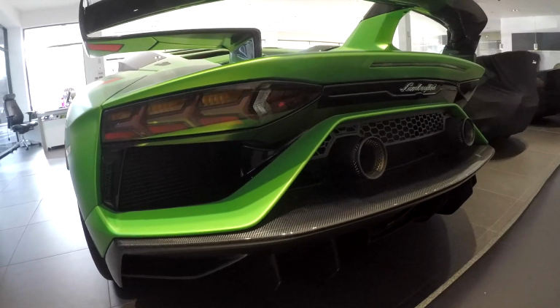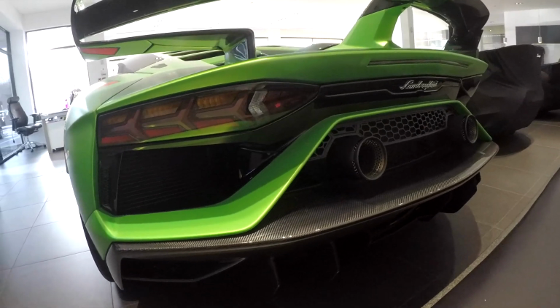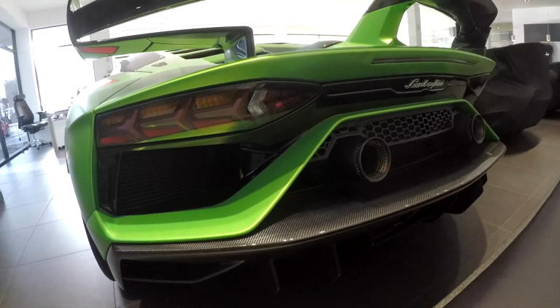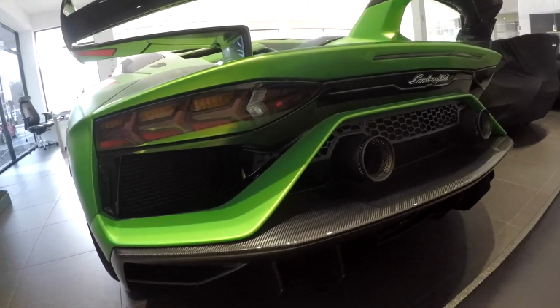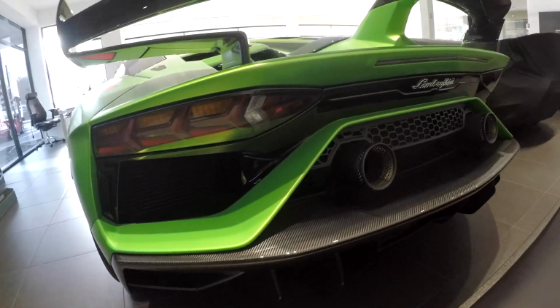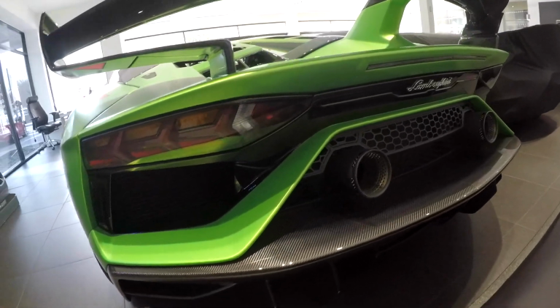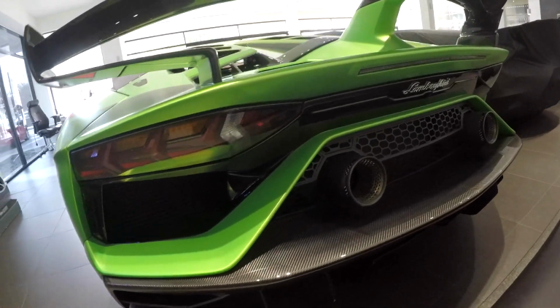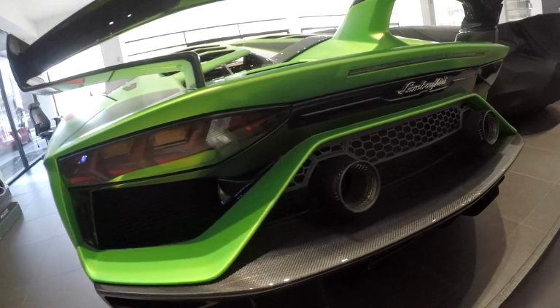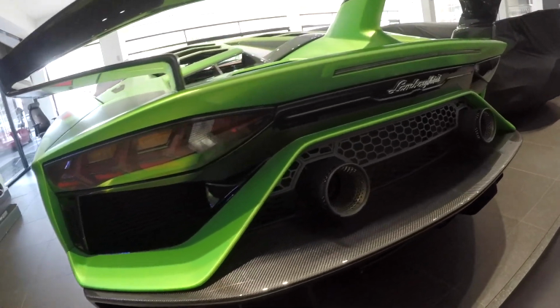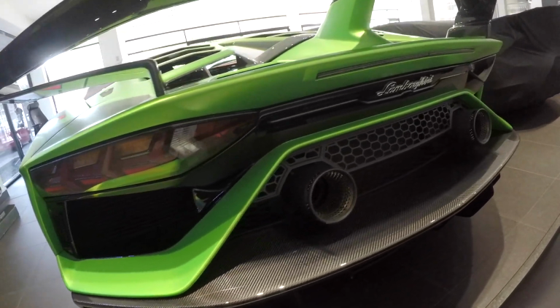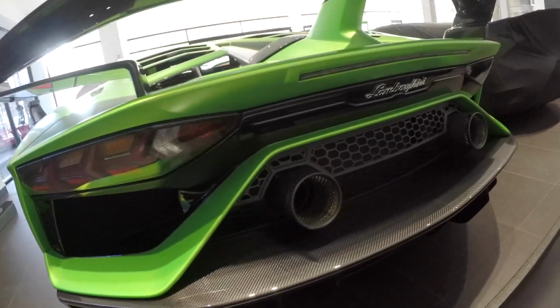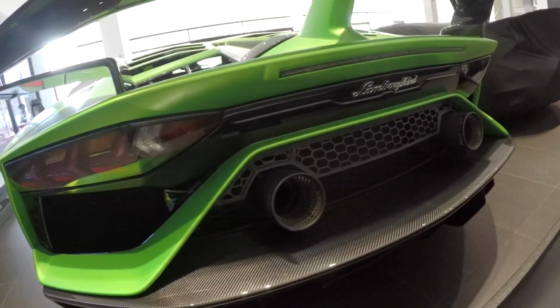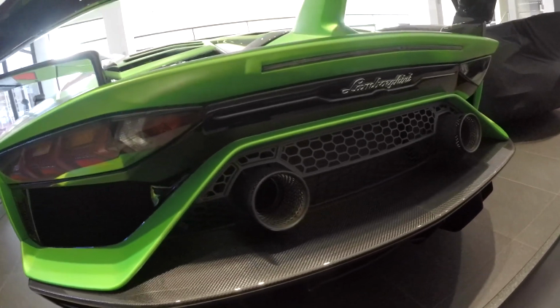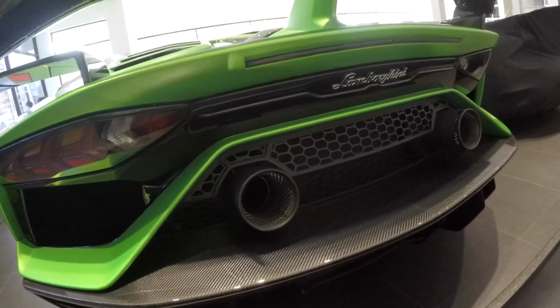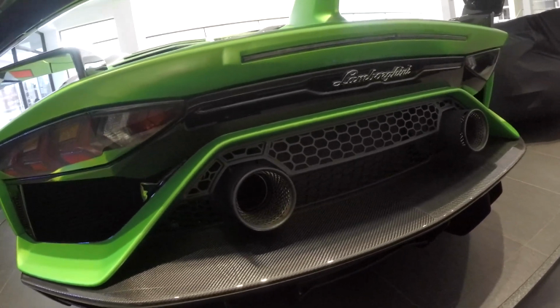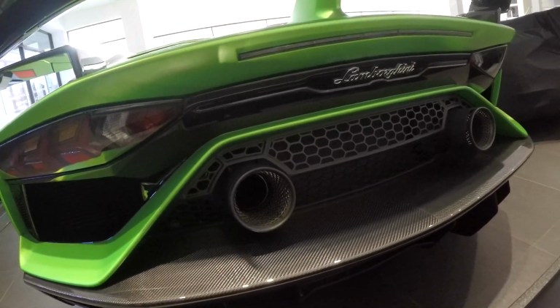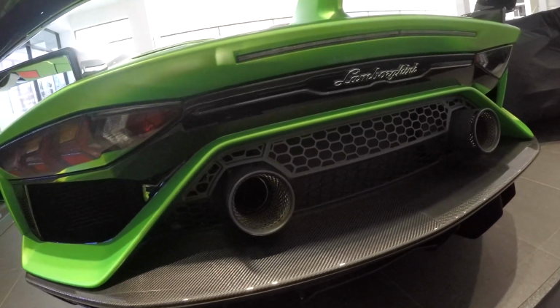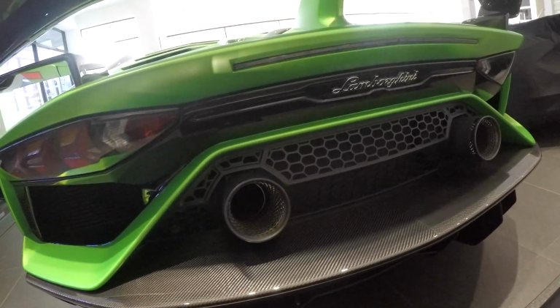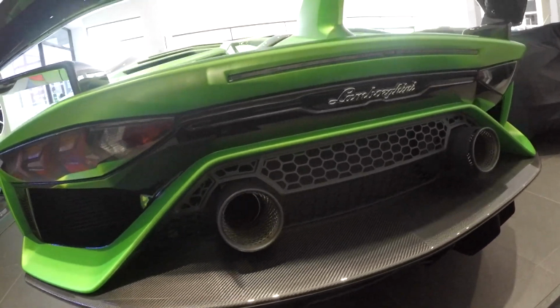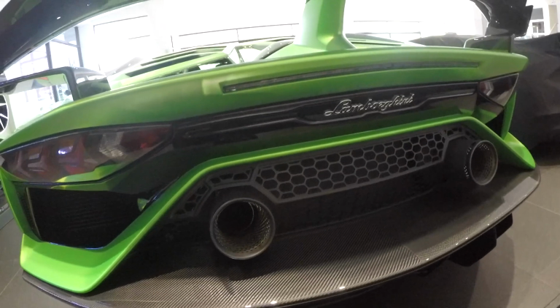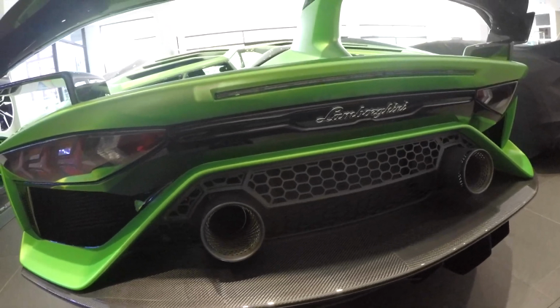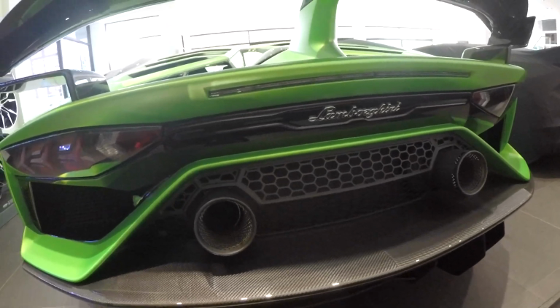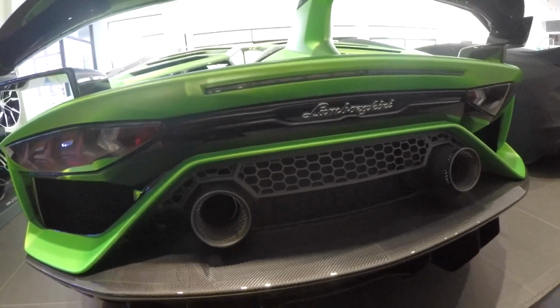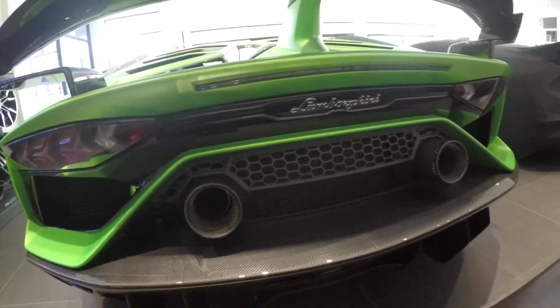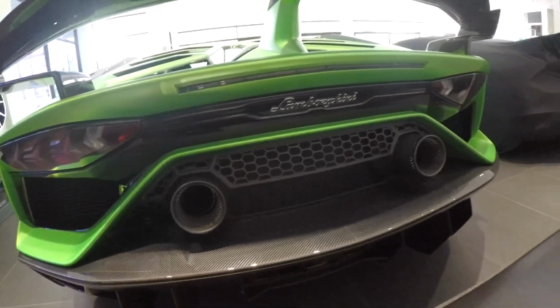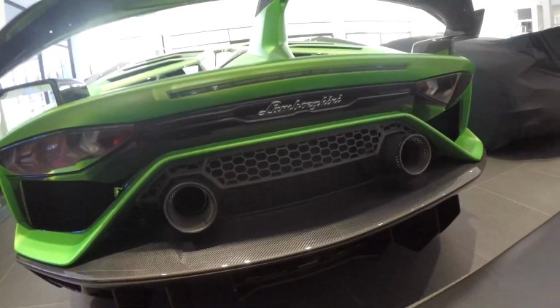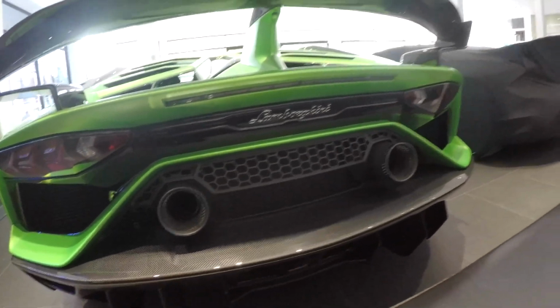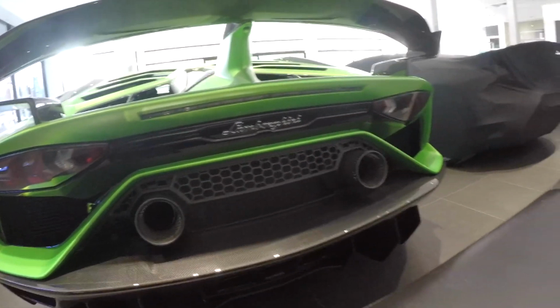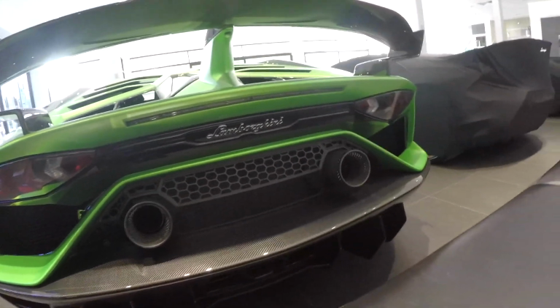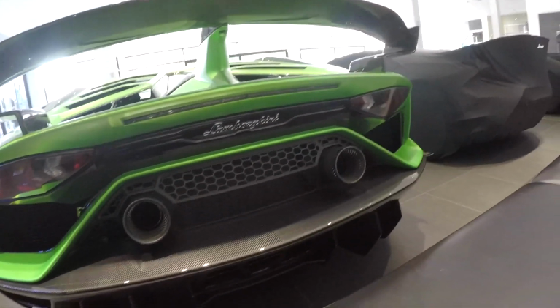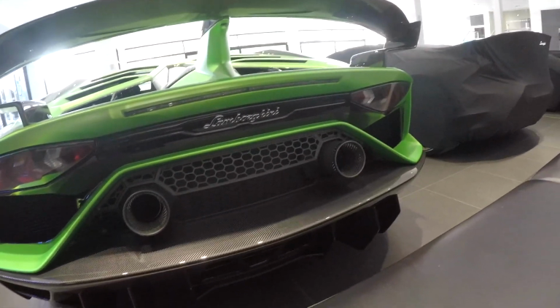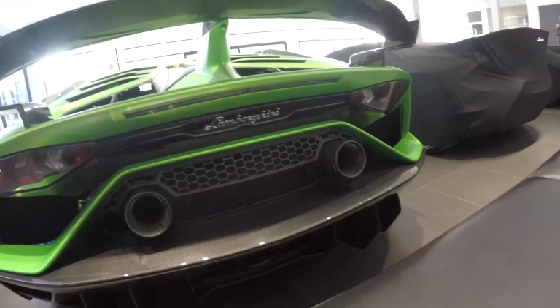The exhausts have moved up, similar to the Lamborghini Performante, from the middle. We've got two exhausts higher up in the centre.